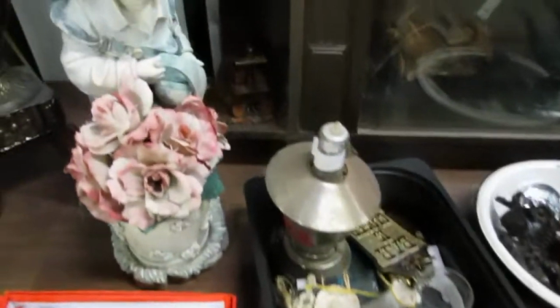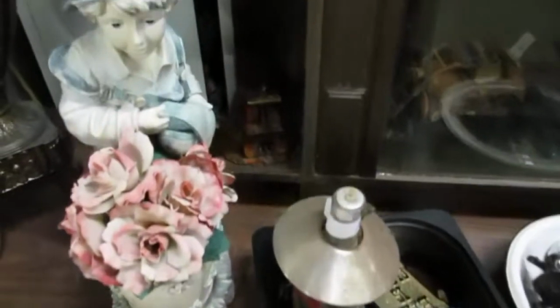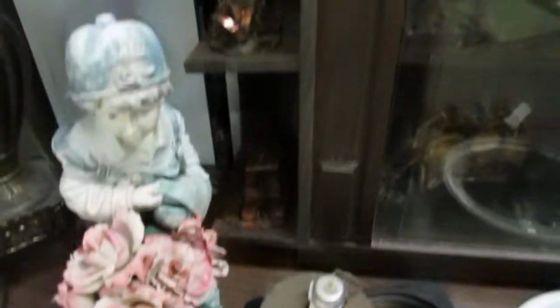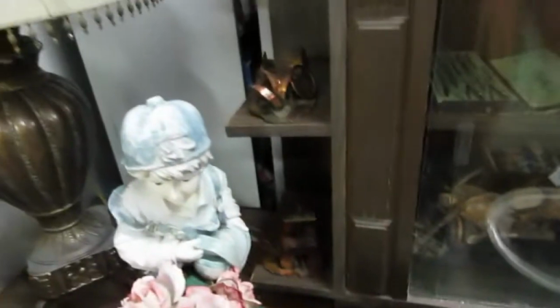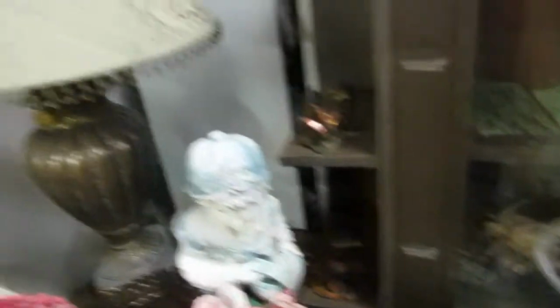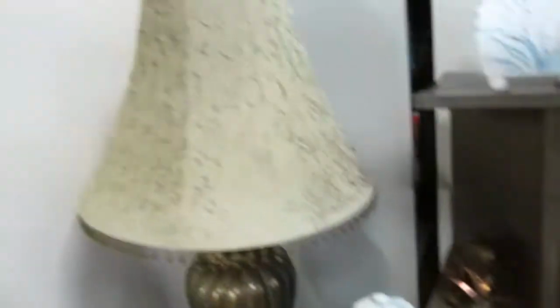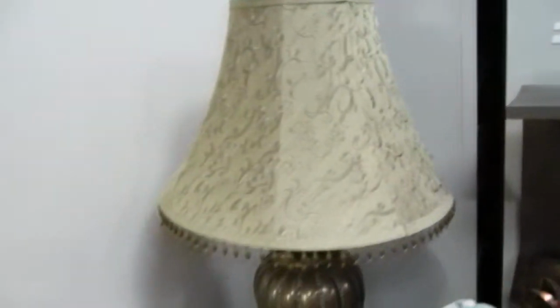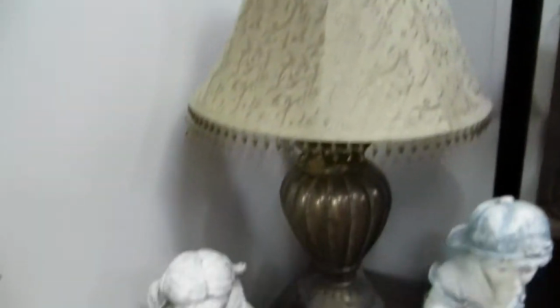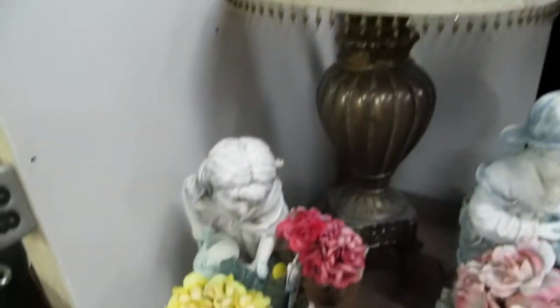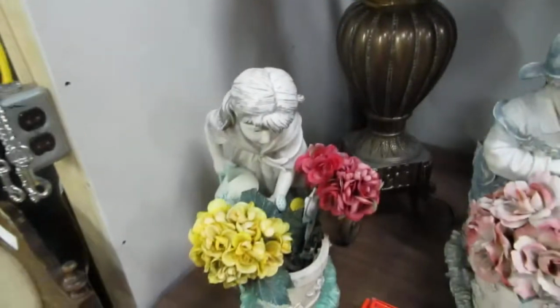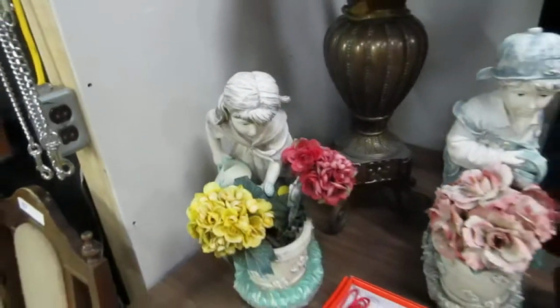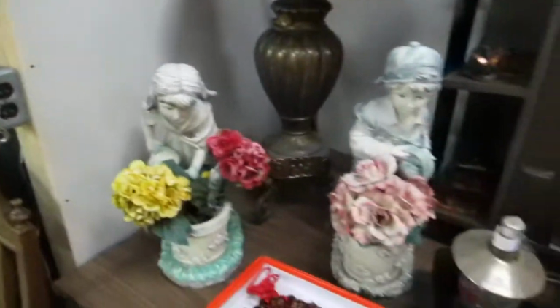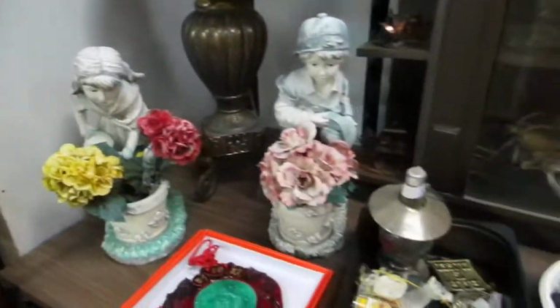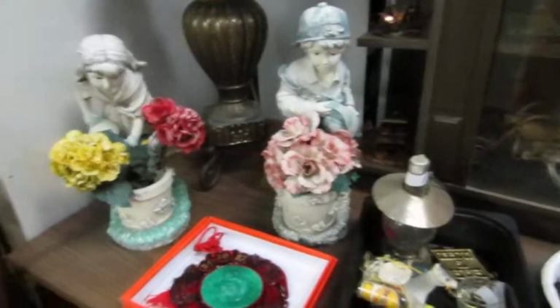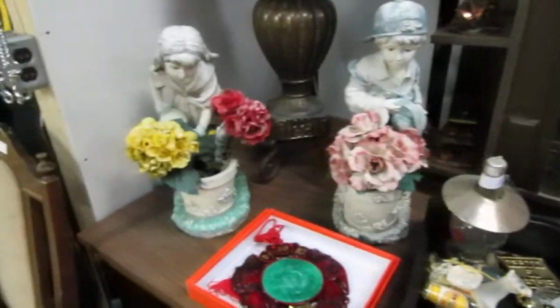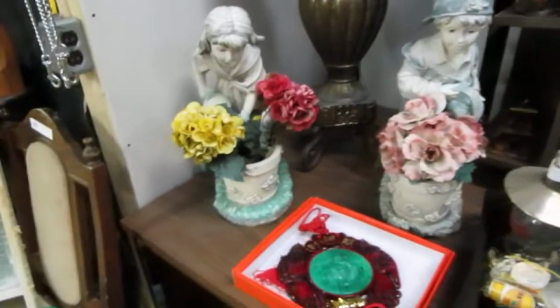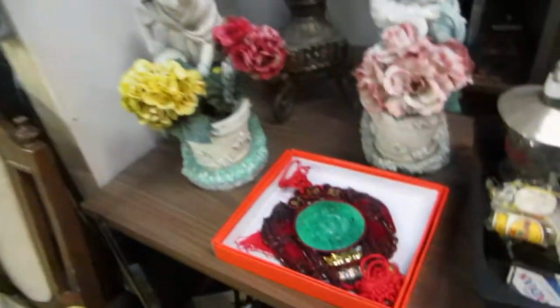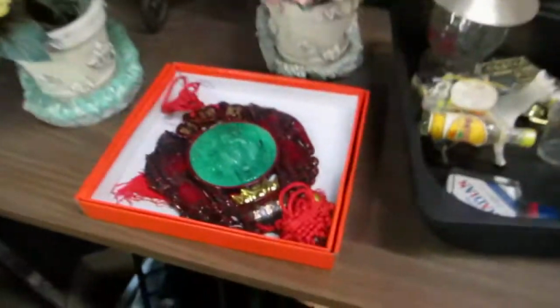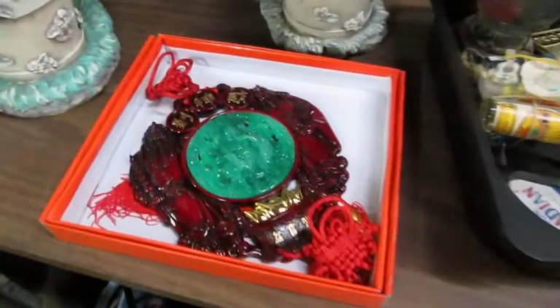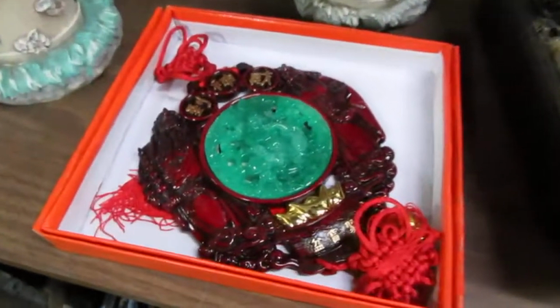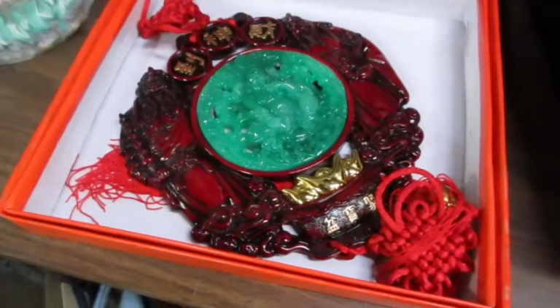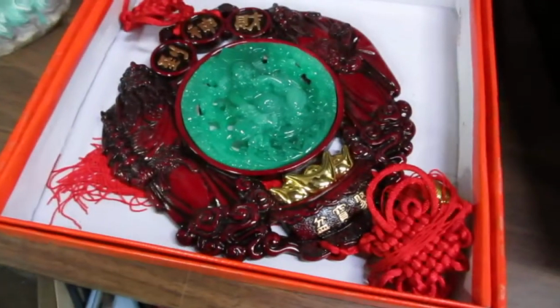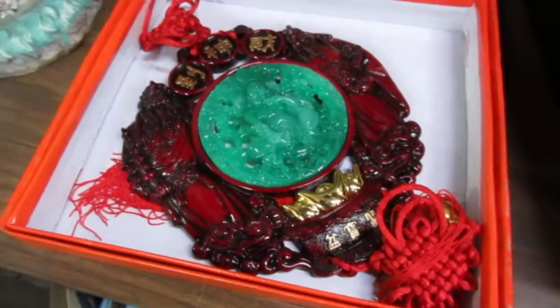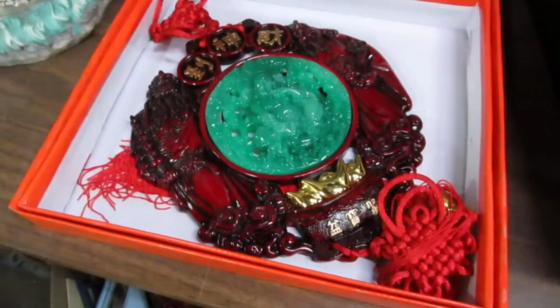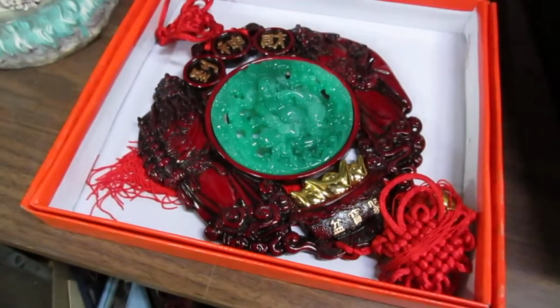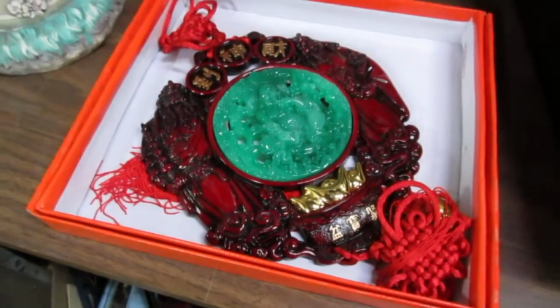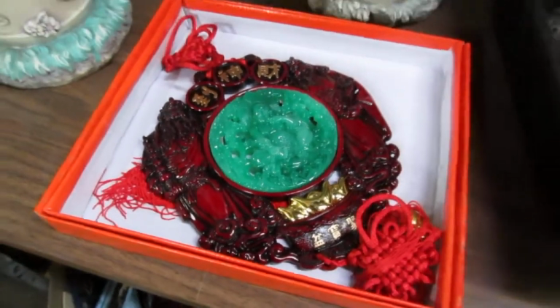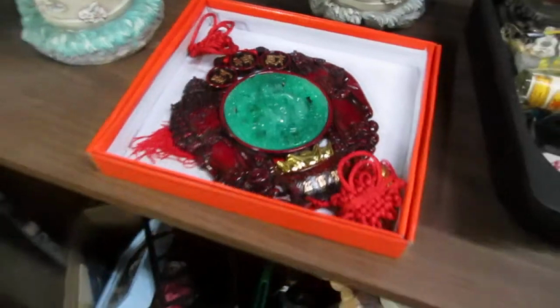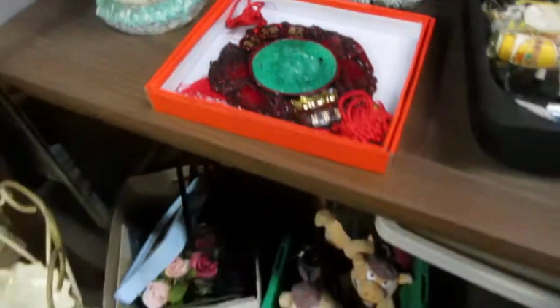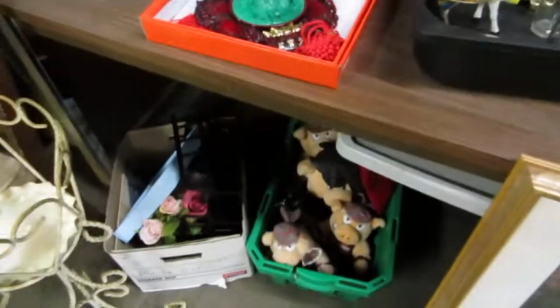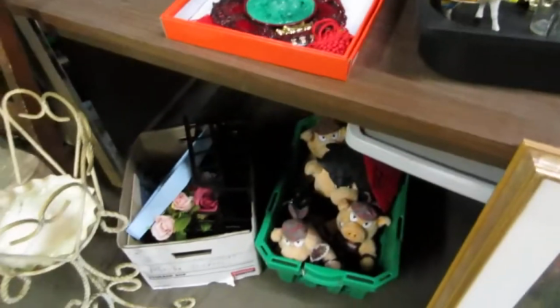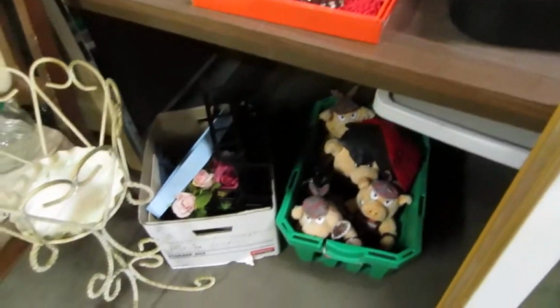We've got some bronze items, a nice lamp, some garden statues — there's a boy and girl garden statue. And we've got some that's not real jade, I wish it was — I might just have to bid on it.